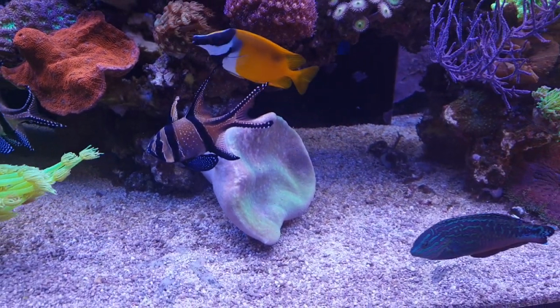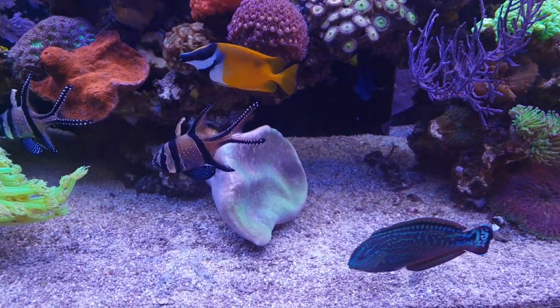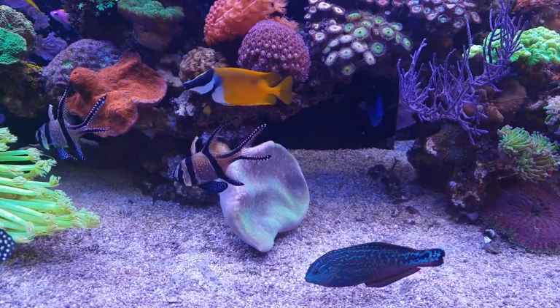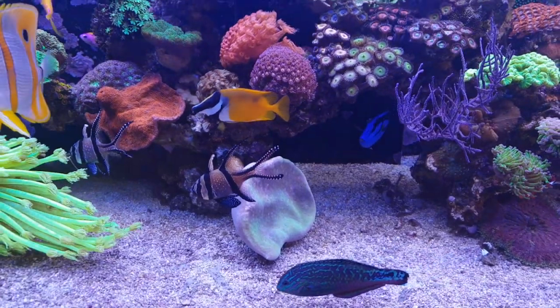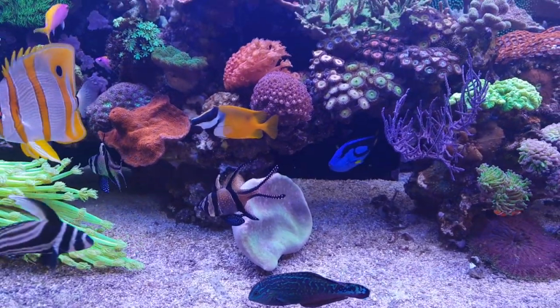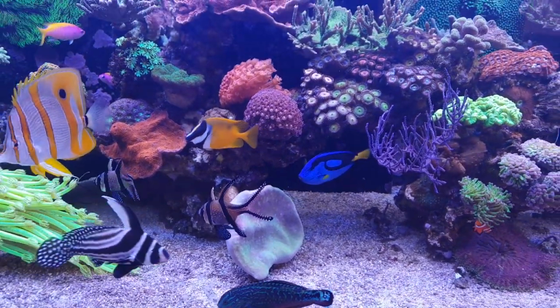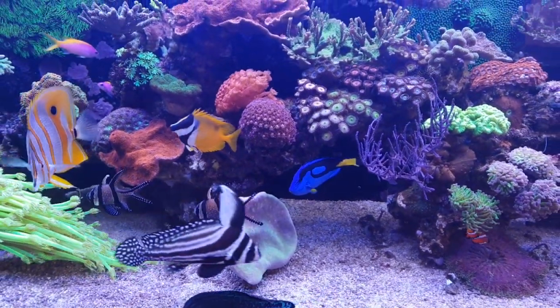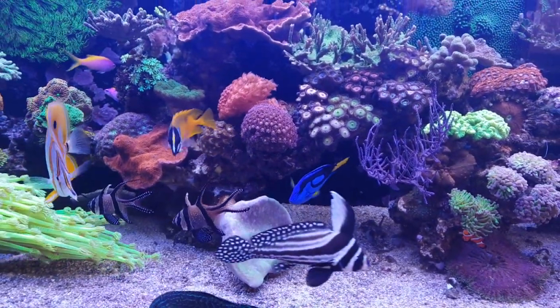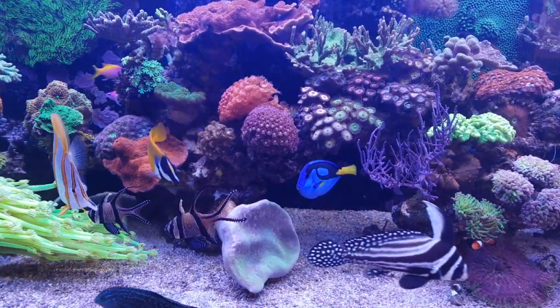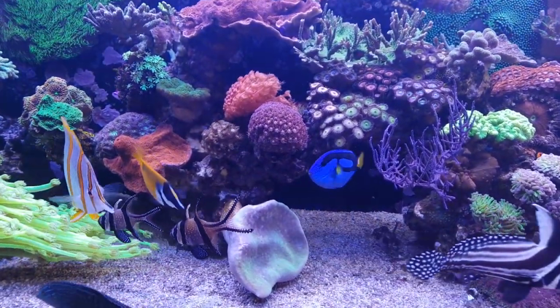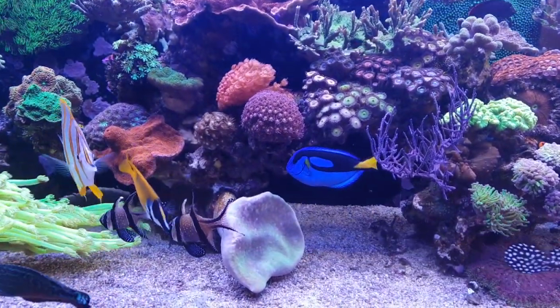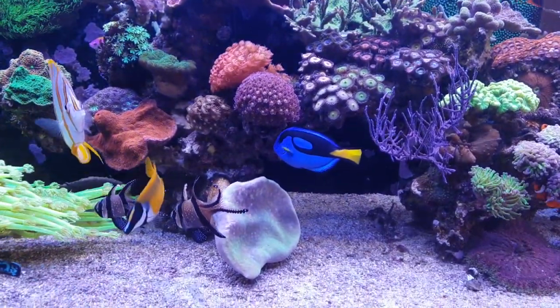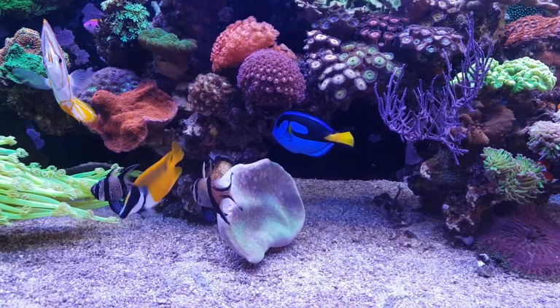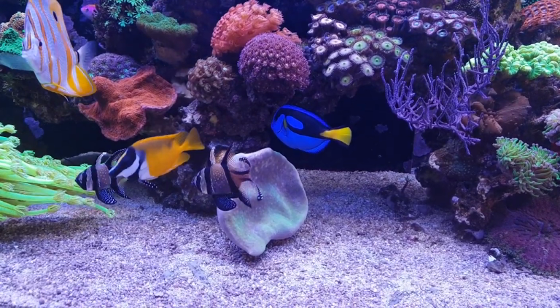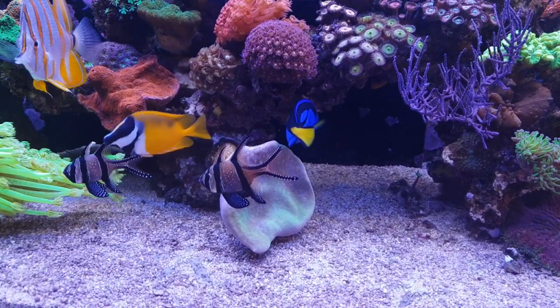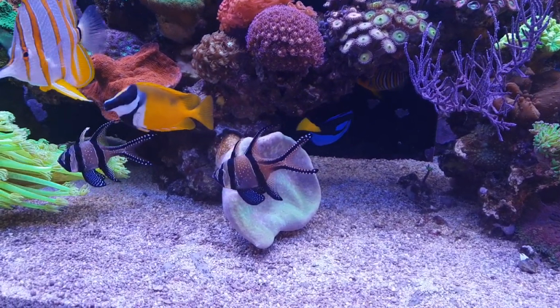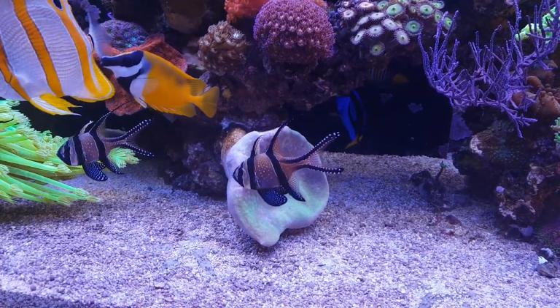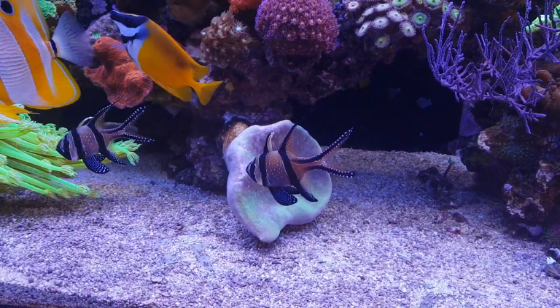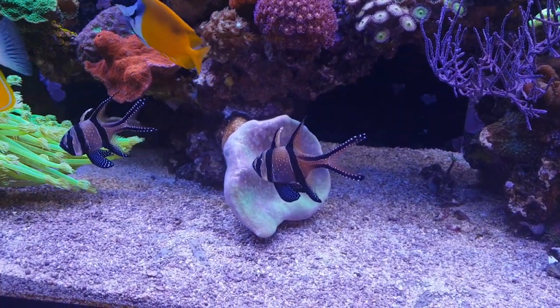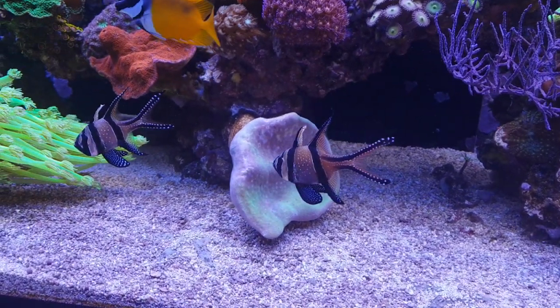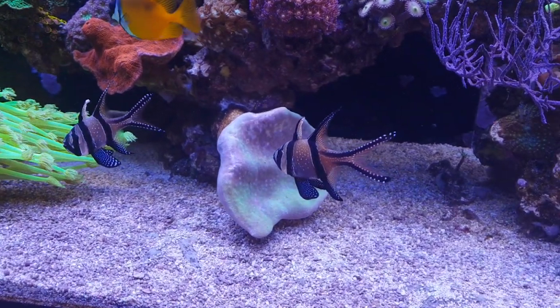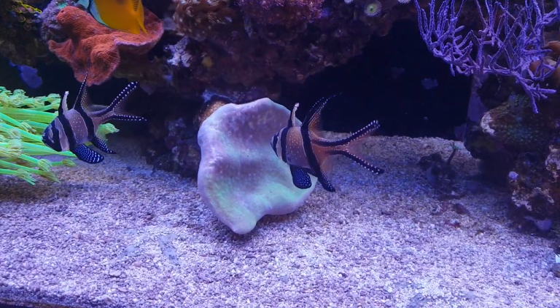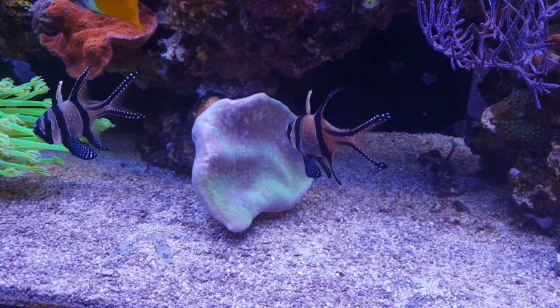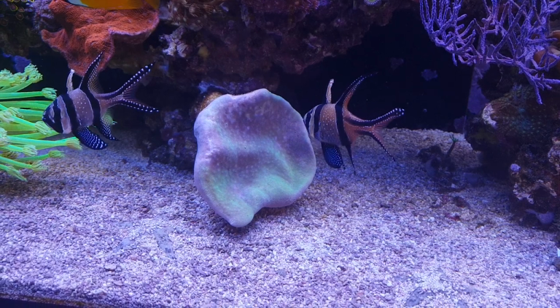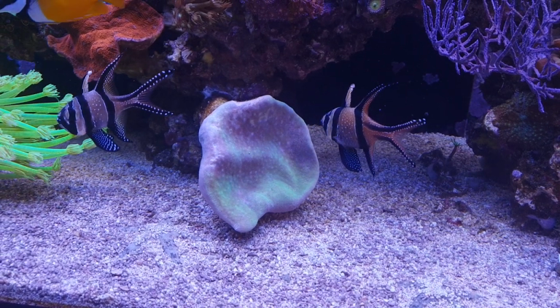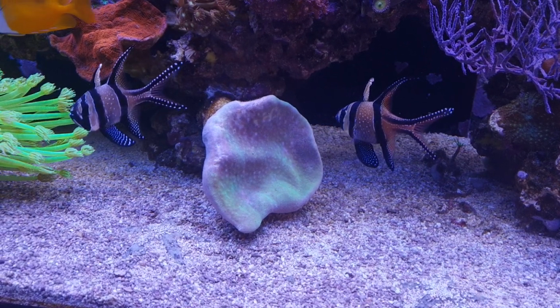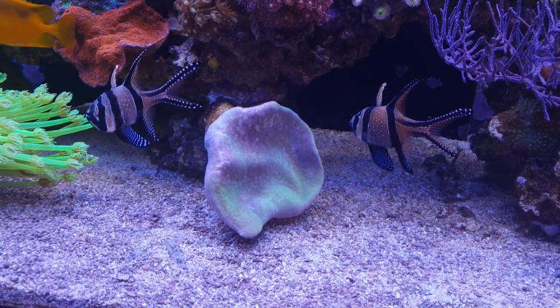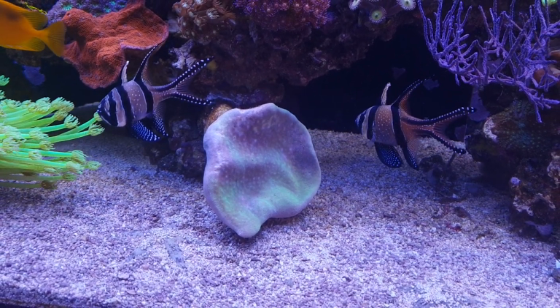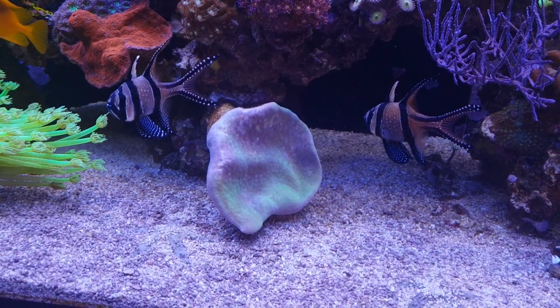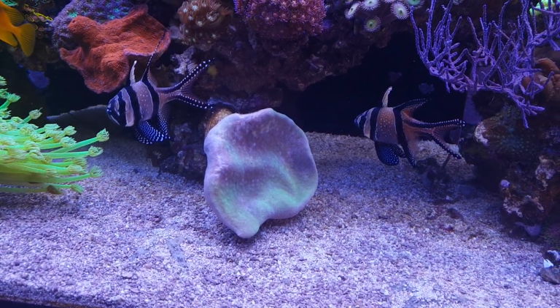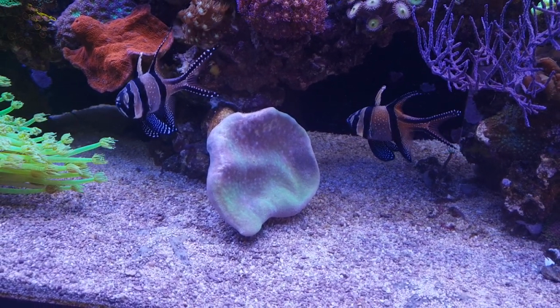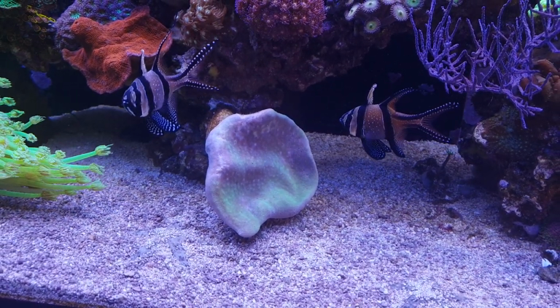I might have to put it even higher in the tank, but for now I'll just keep it like this and see if it recovers to its former glory. So far it looks pretty good, except for now — end of day — so it's already retracted.